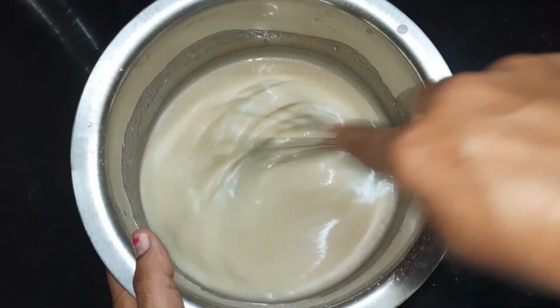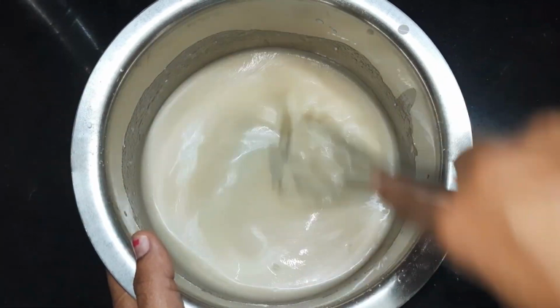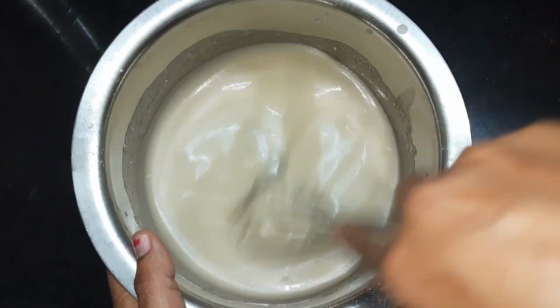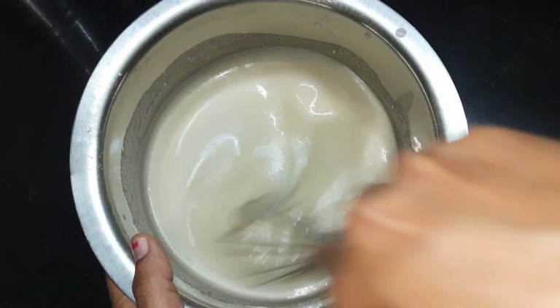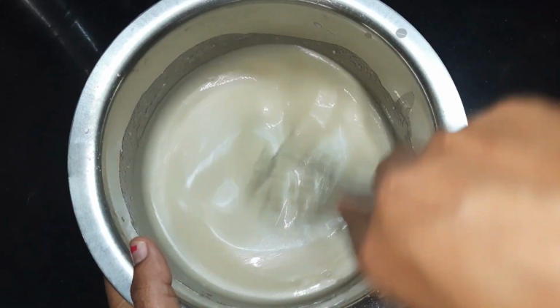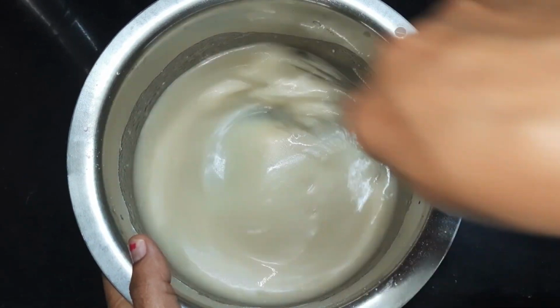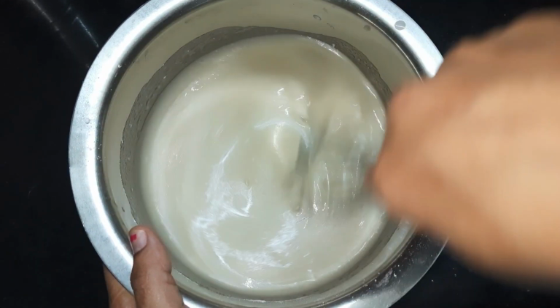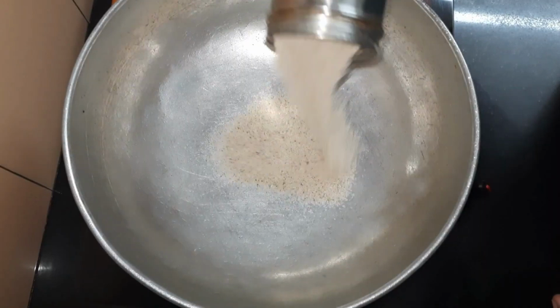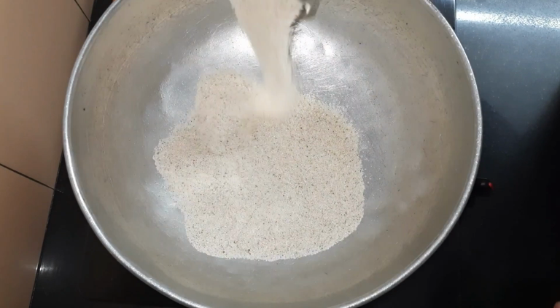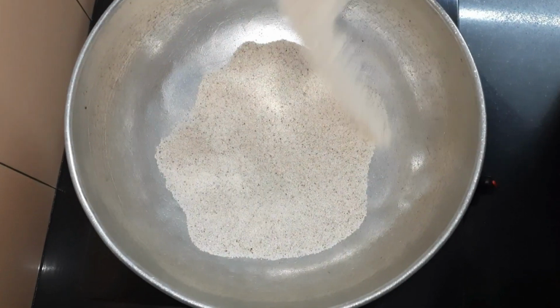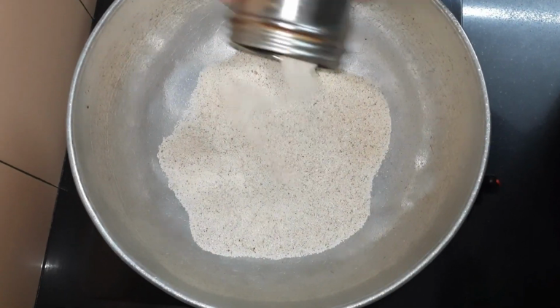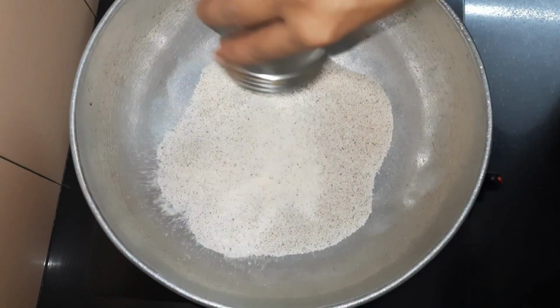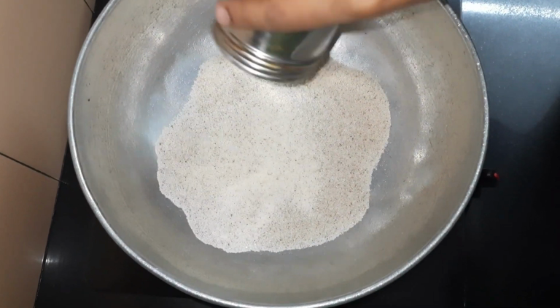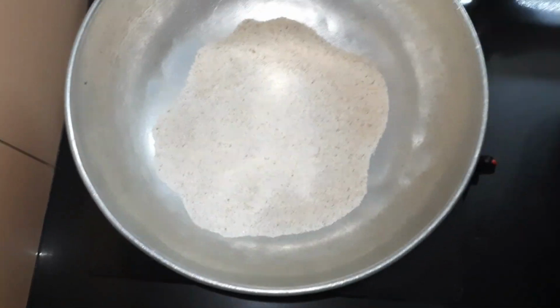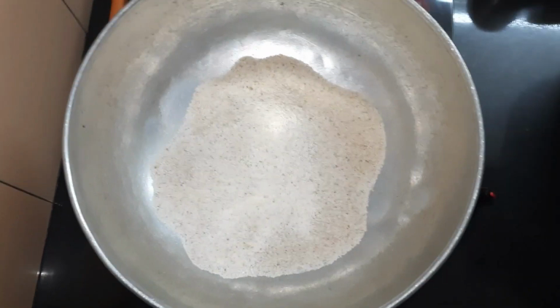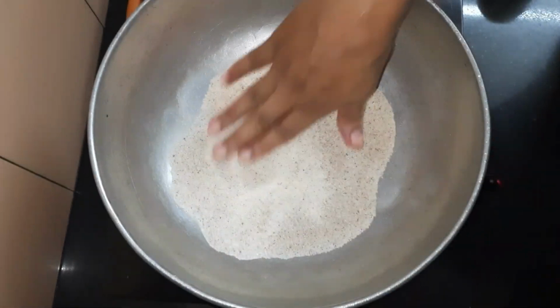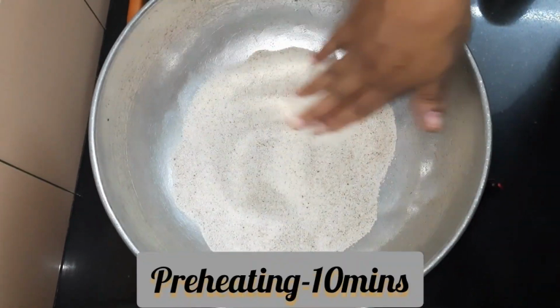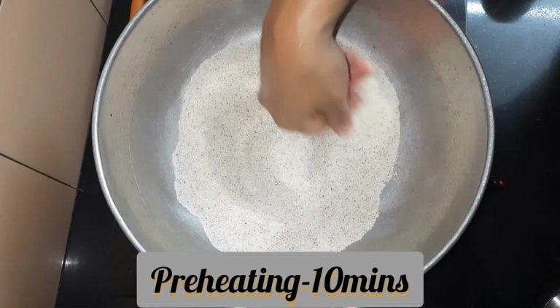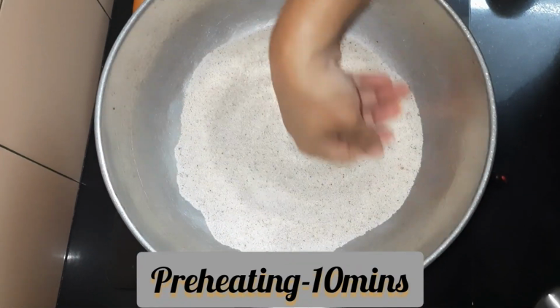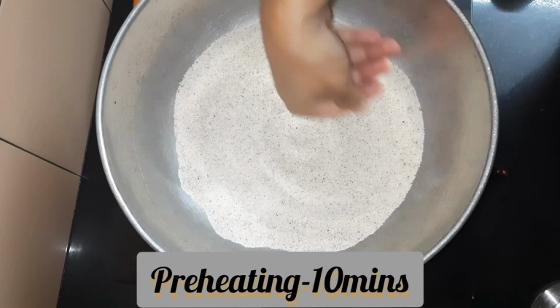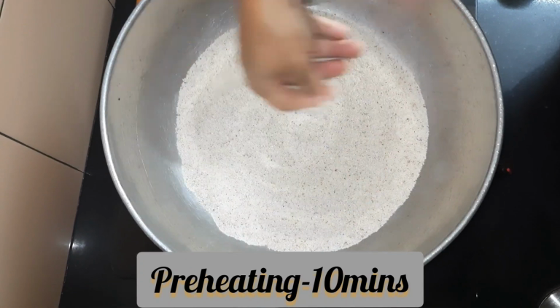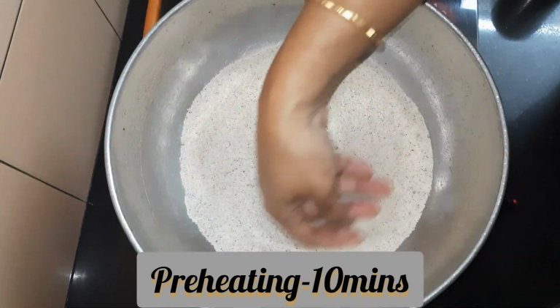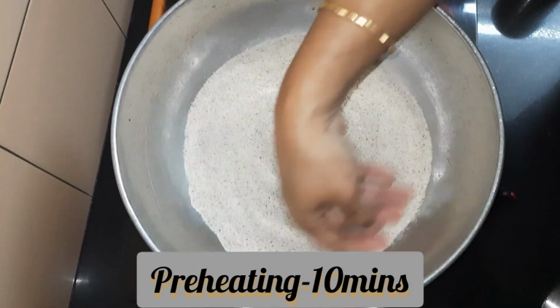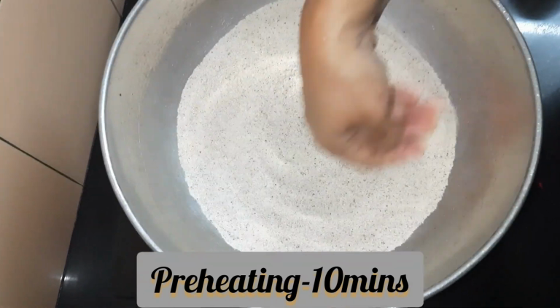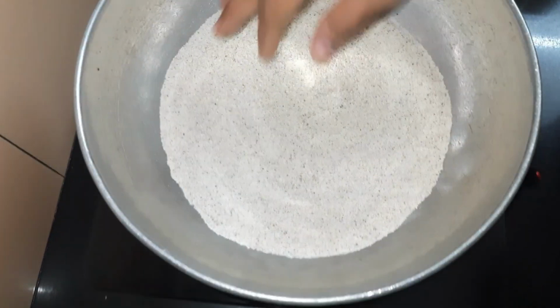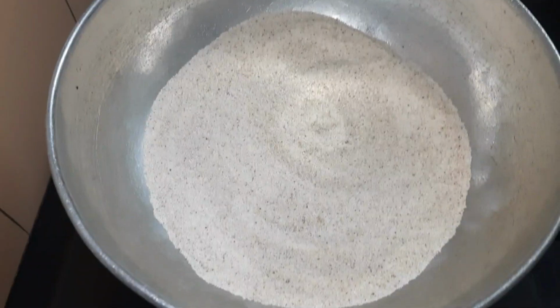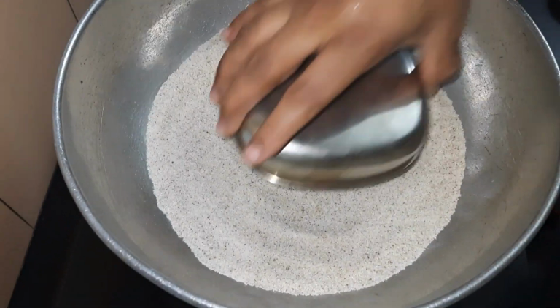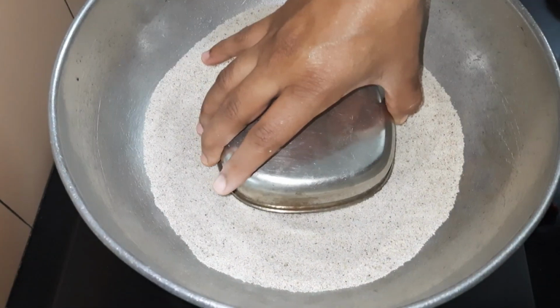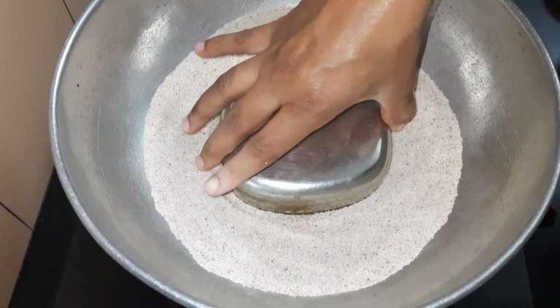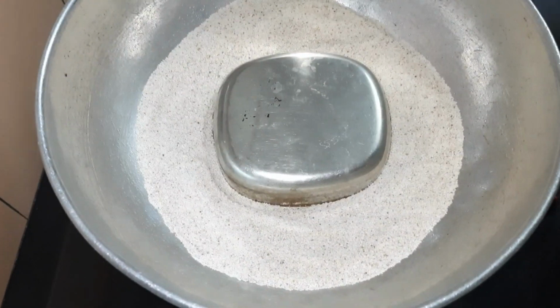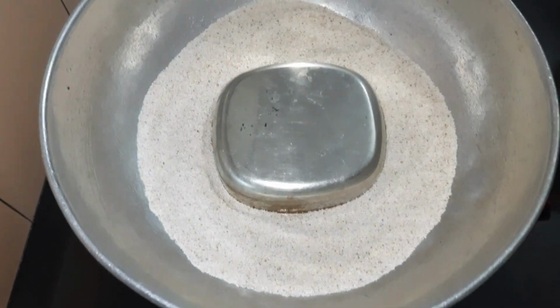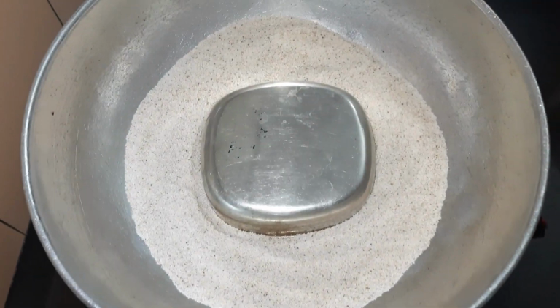Whisking for 5 to 10 minutes is very important so that your cake becomes spongy and fluffy. Before we mix the dry and wet ingredients, we'll keep the kadai for preheating — add some salt, place a stand, cover it, and keep it for 10 minutes at medium flame.